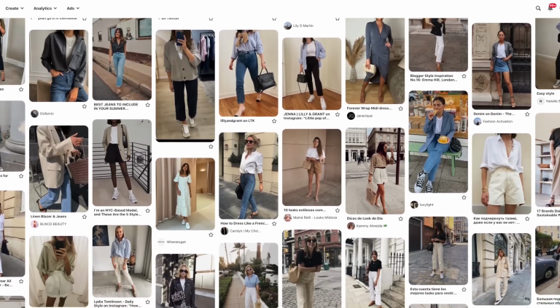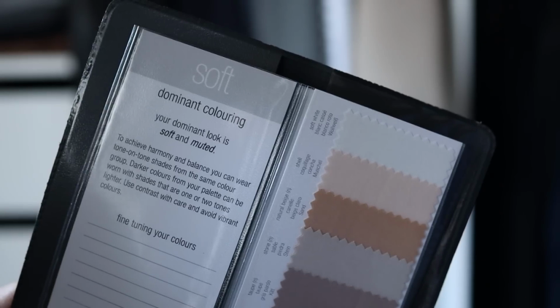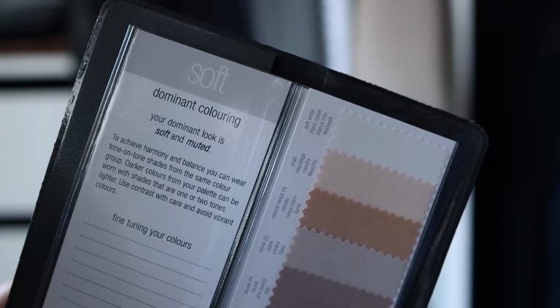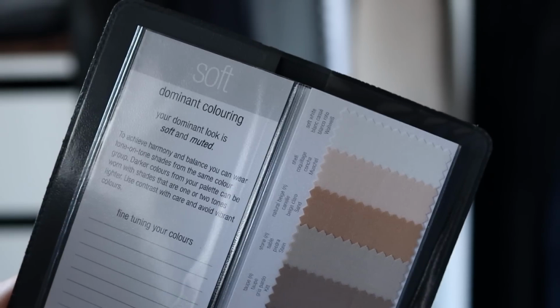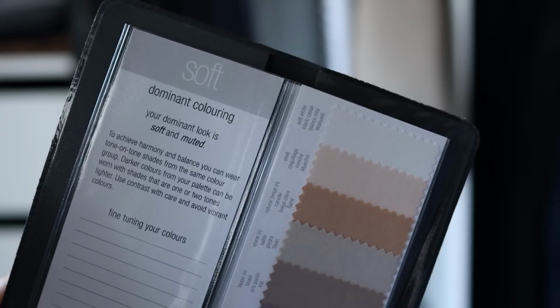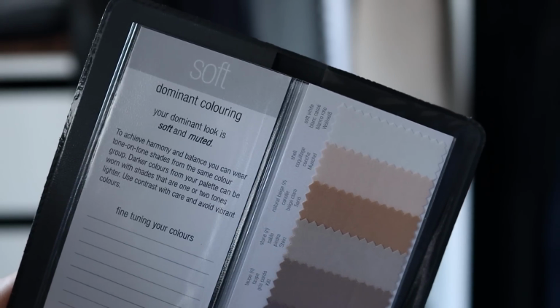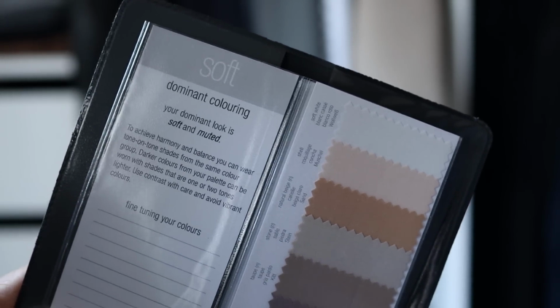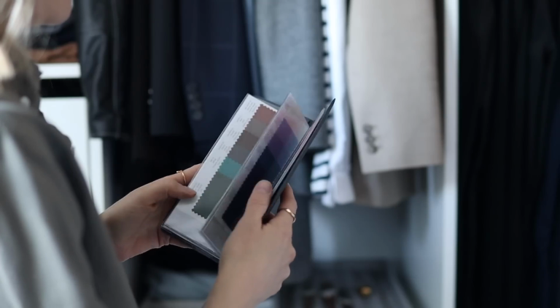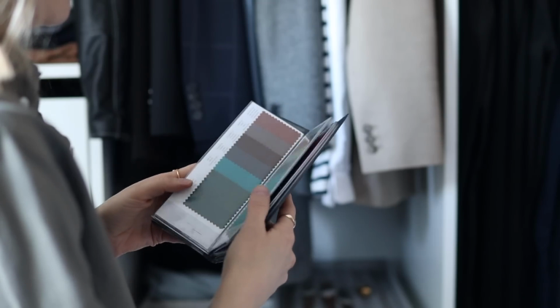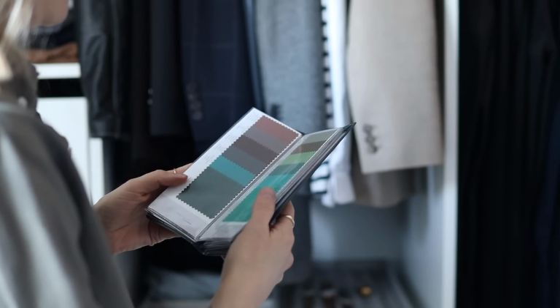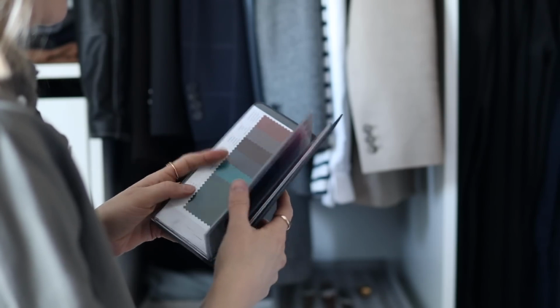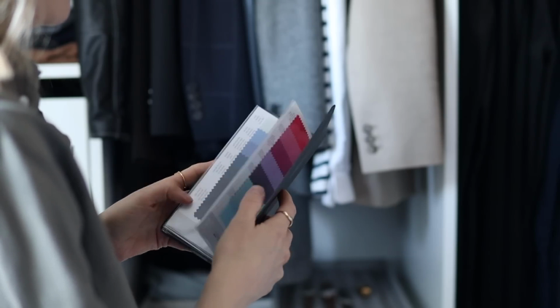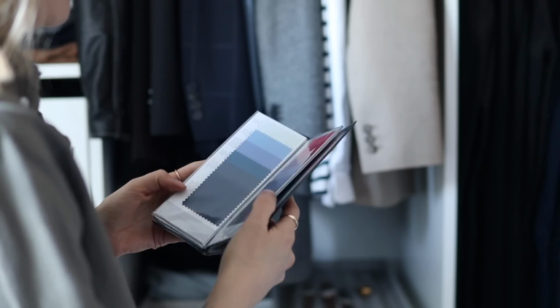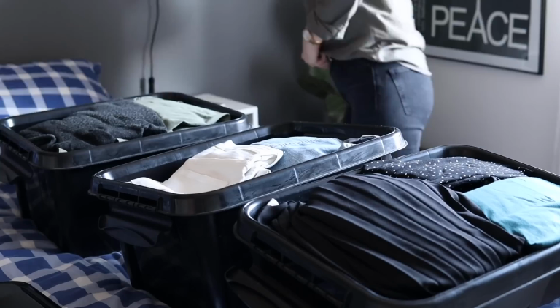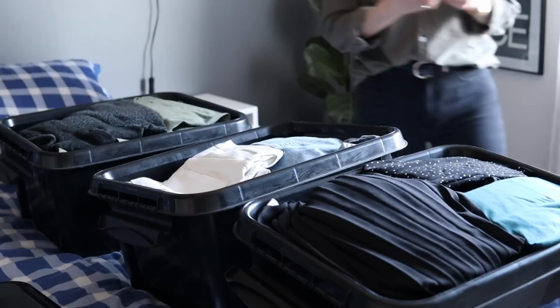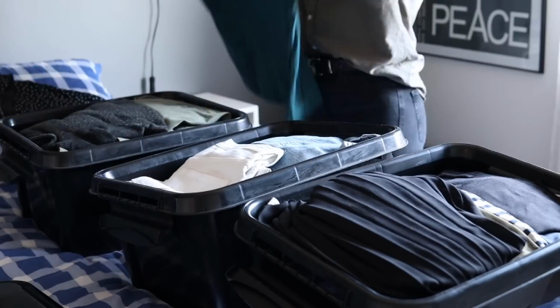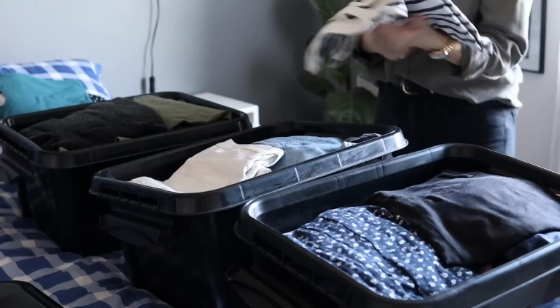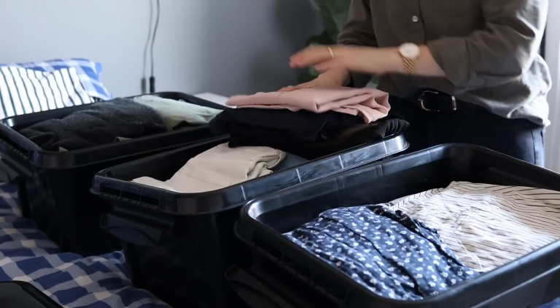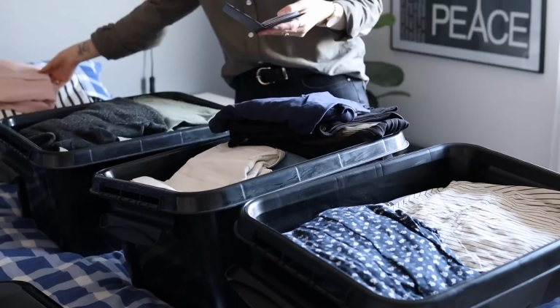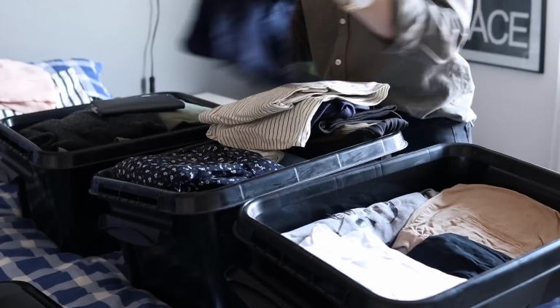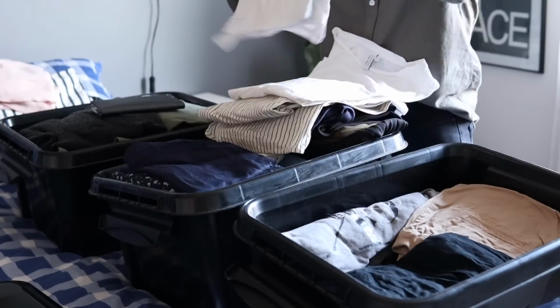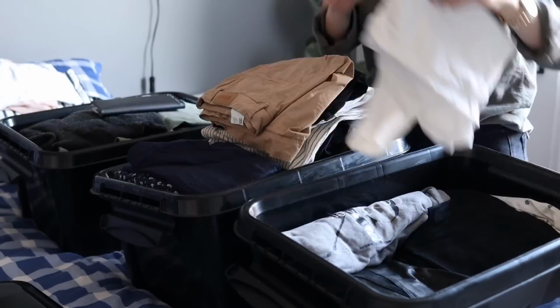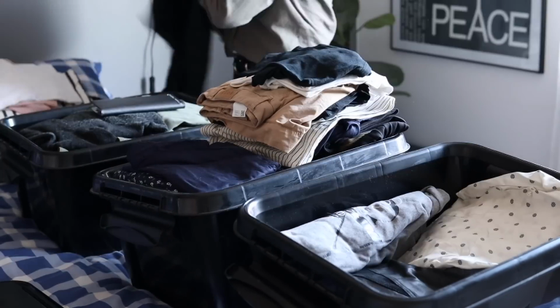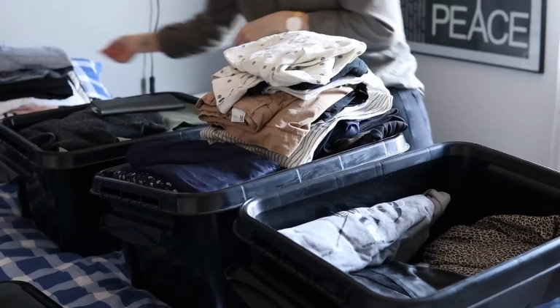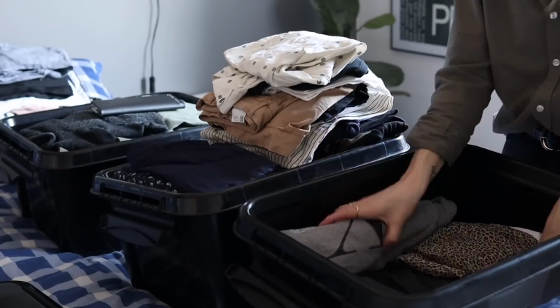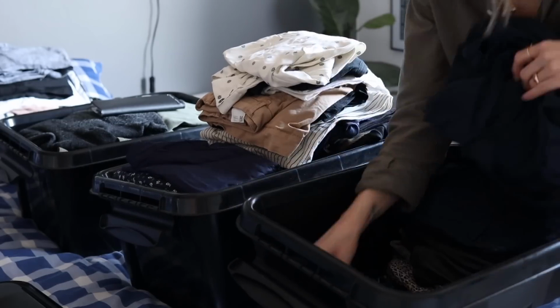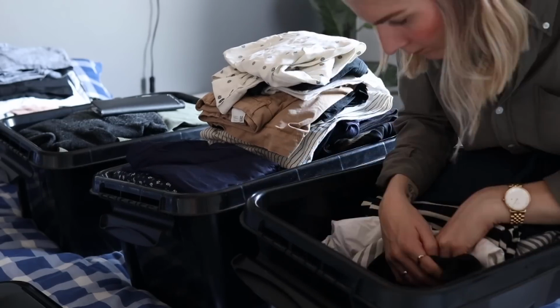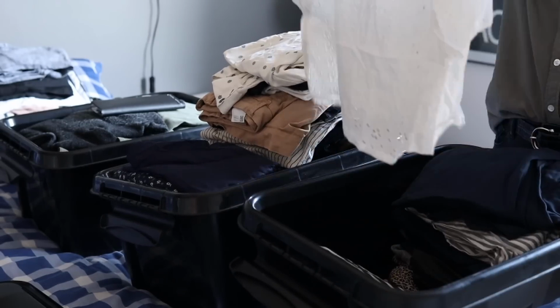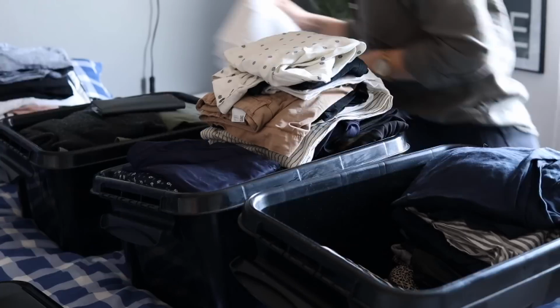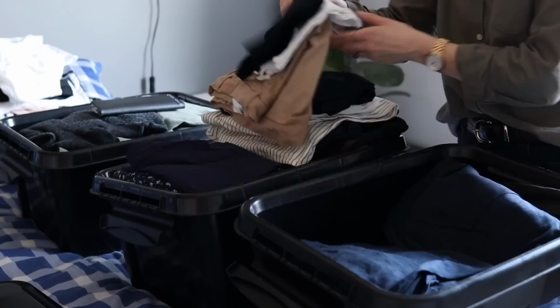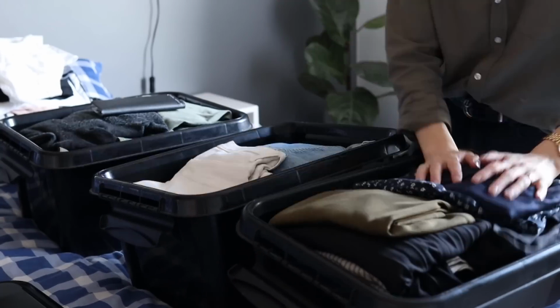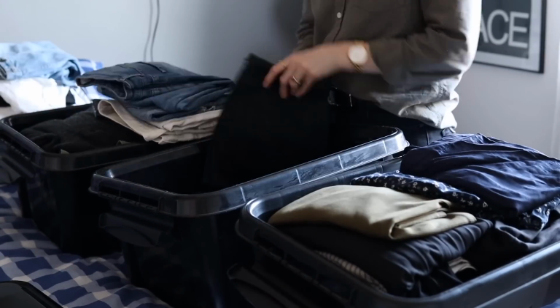Once that's all a little bit more clear, I'll have a look through my storage boxes to again shop my own wardrobe. The items here are all from previous seasons — some are way old, like up to 10 years, others might be just from last year, so it's all a little bit mixed.